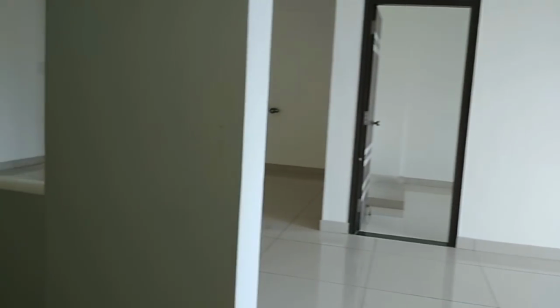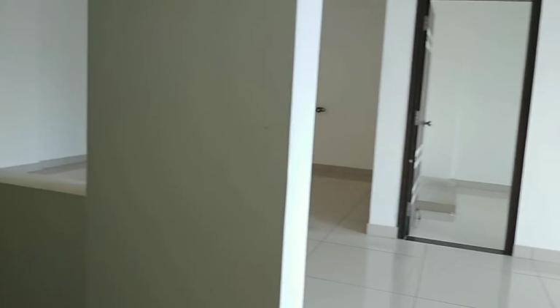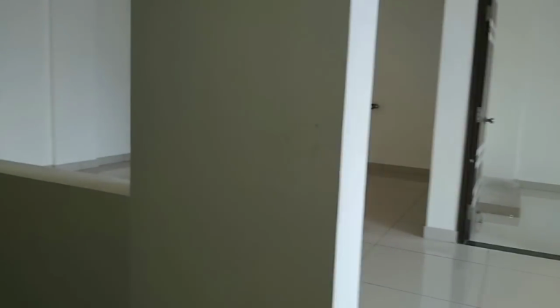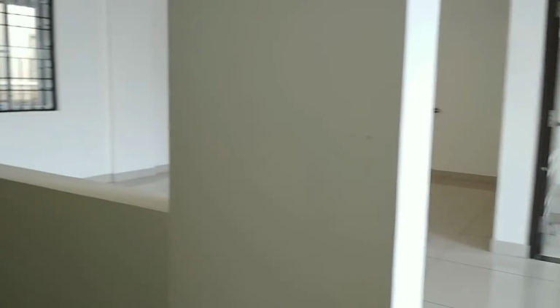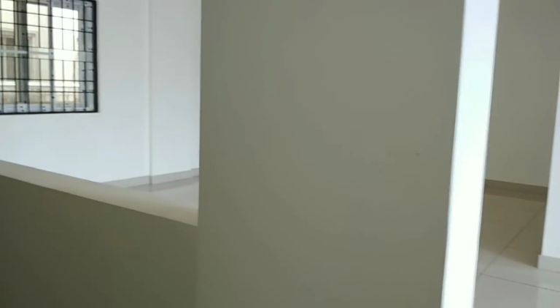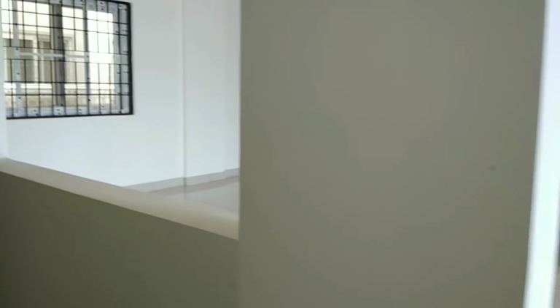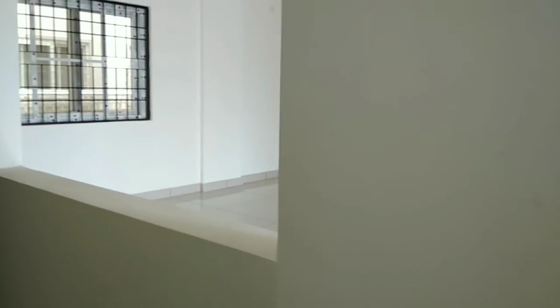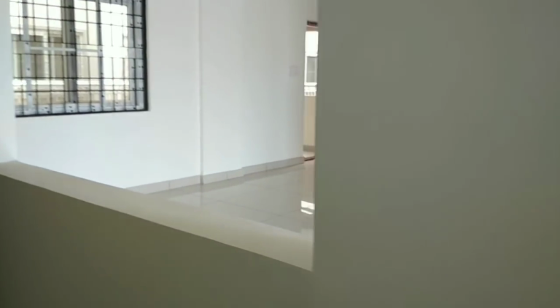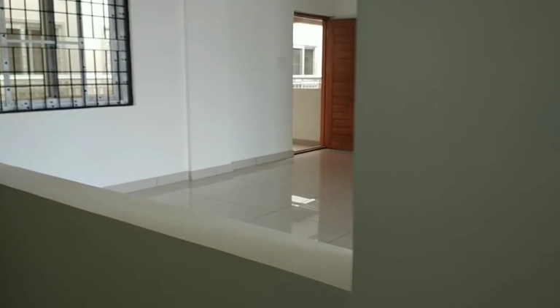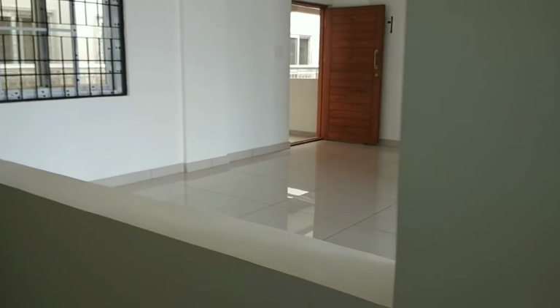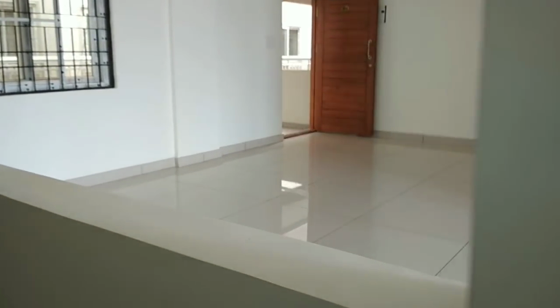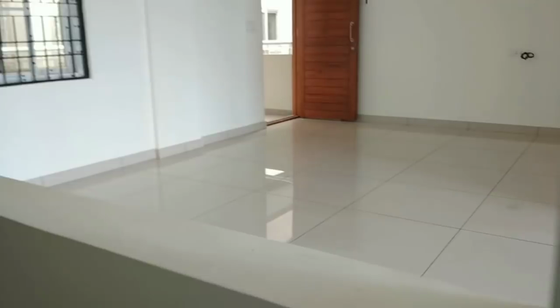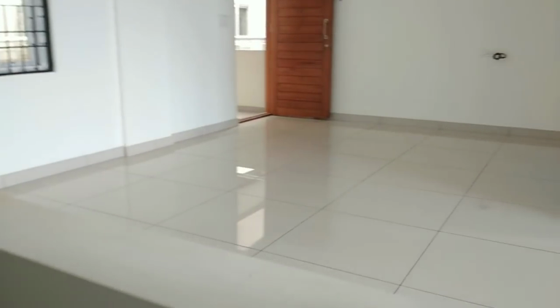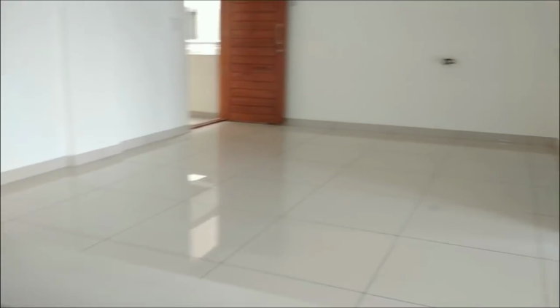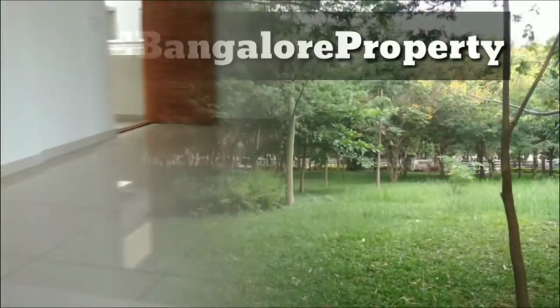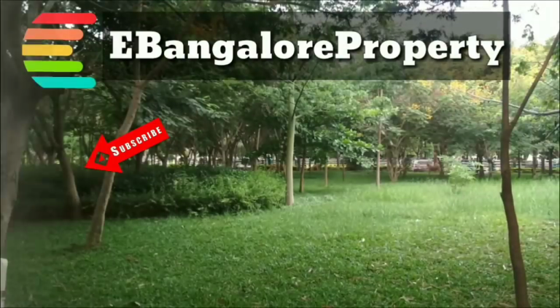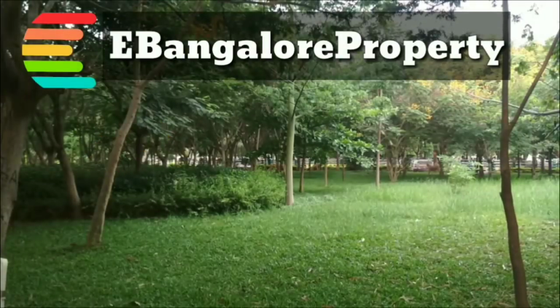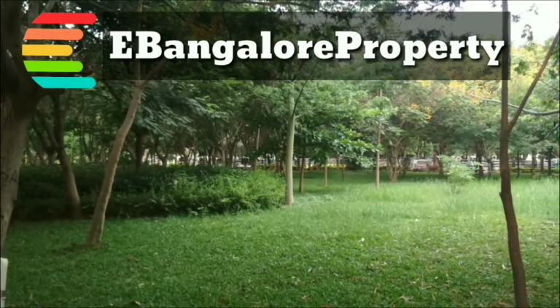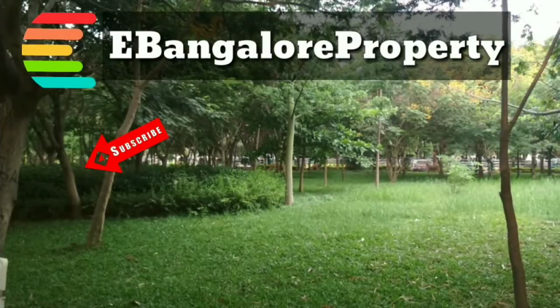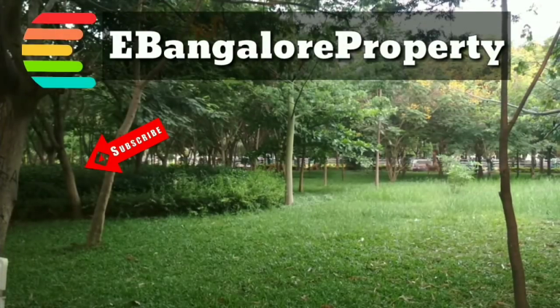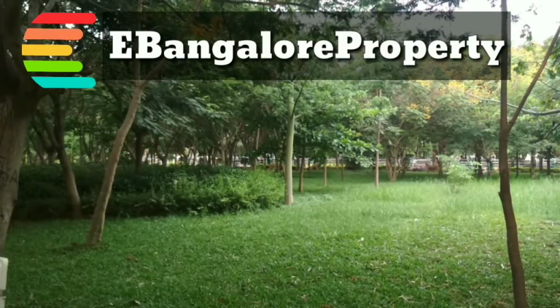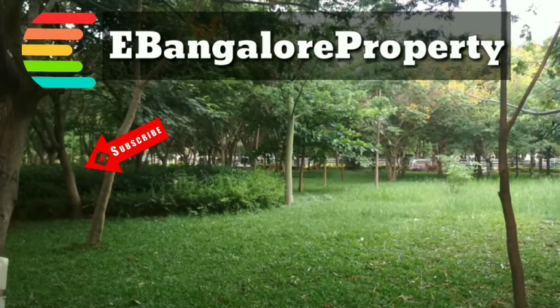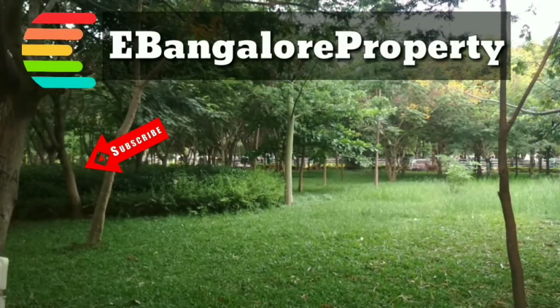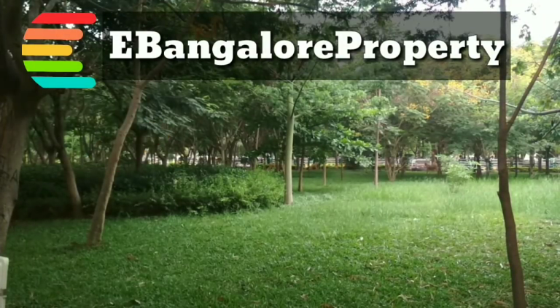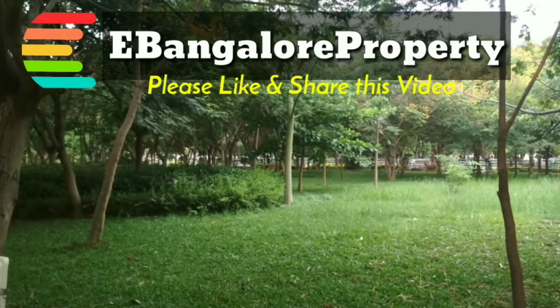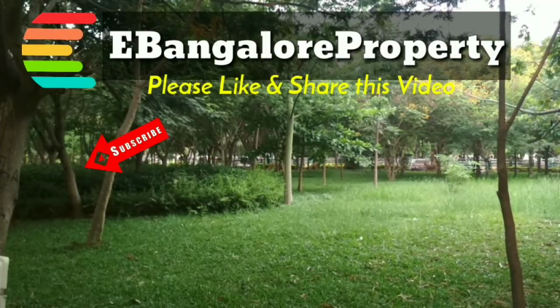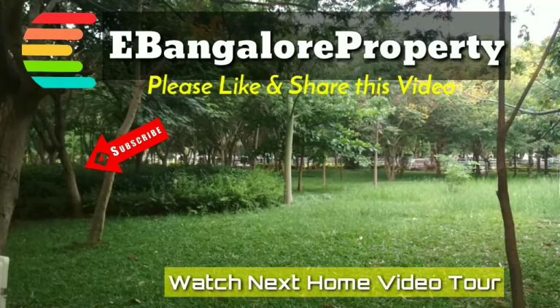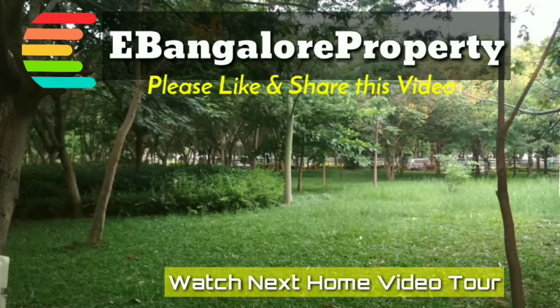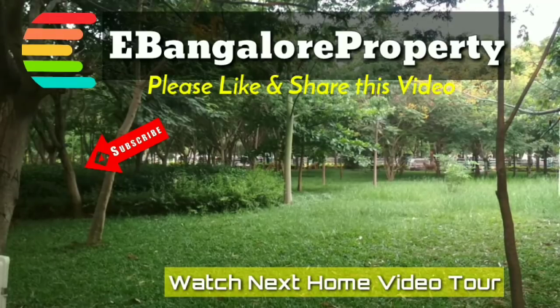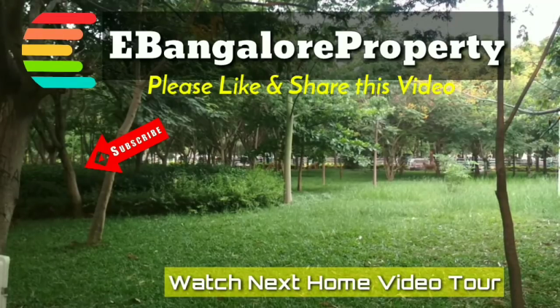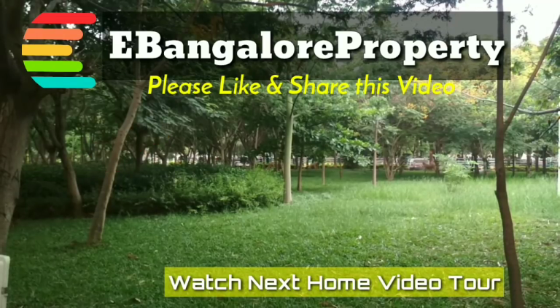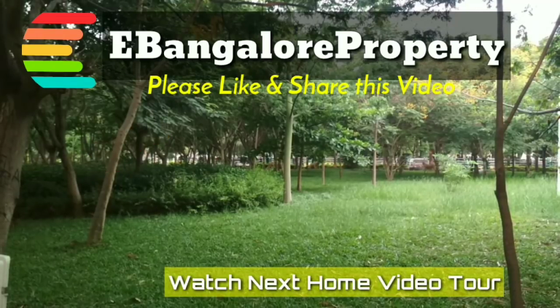Please go through the description below for price and other information regarding this apartment. I am Asaan from Evangalur Property. Do subscribe to our channel for the latest independent houses and apartments.